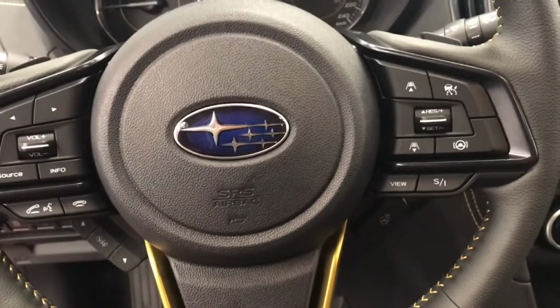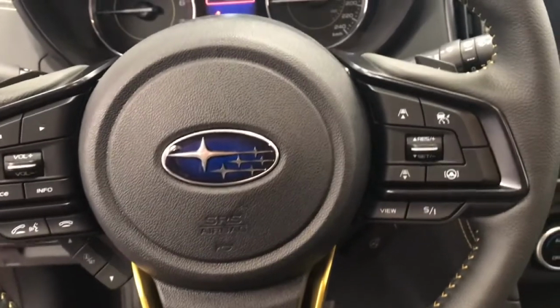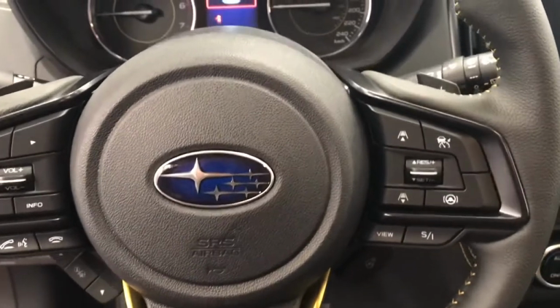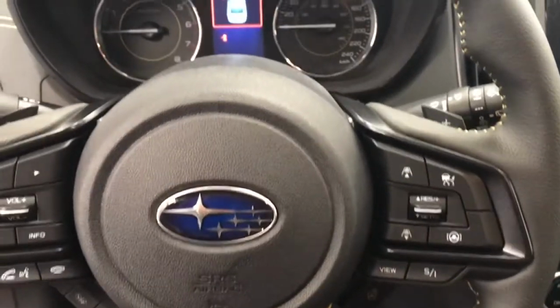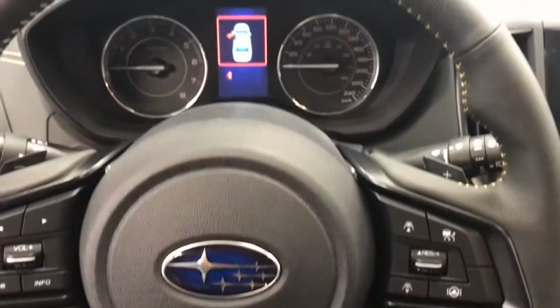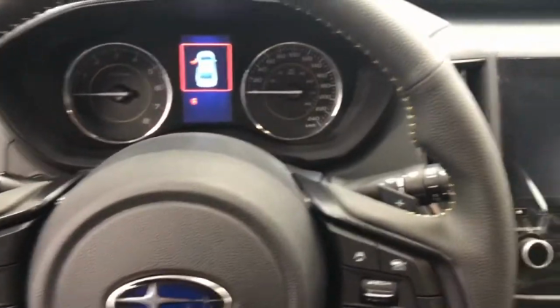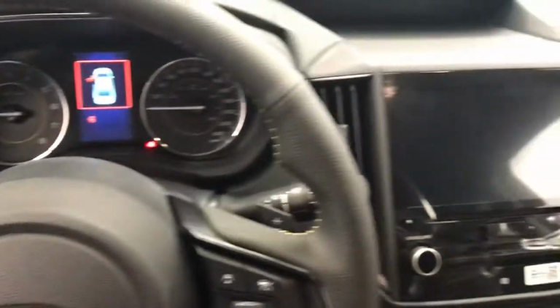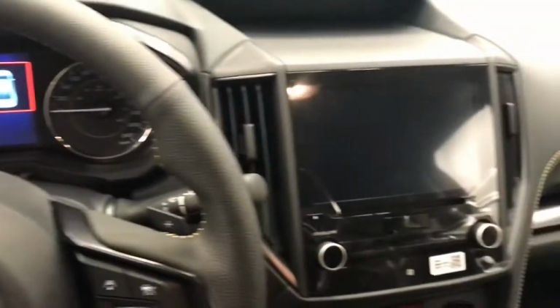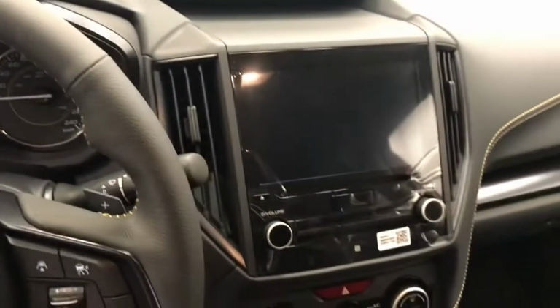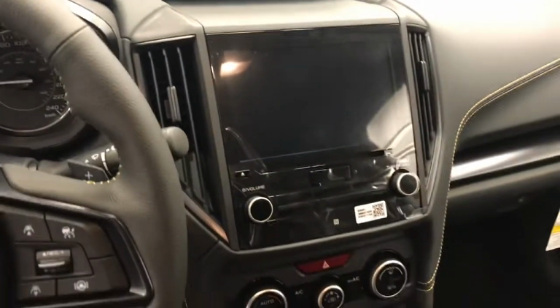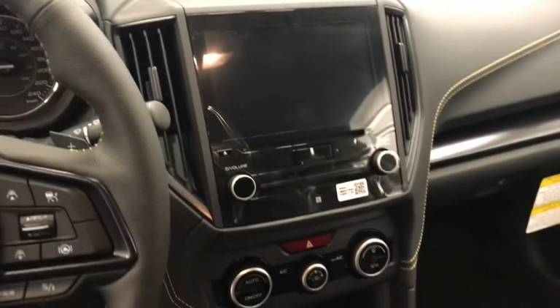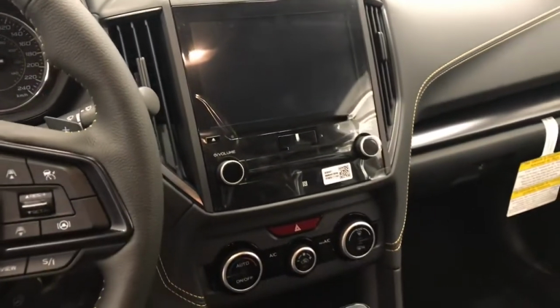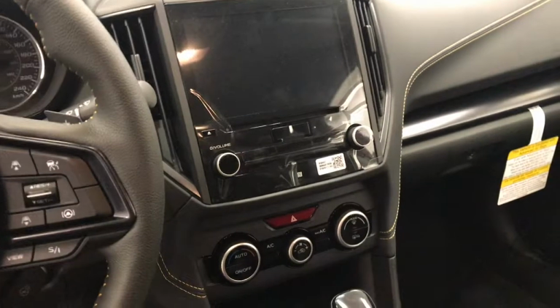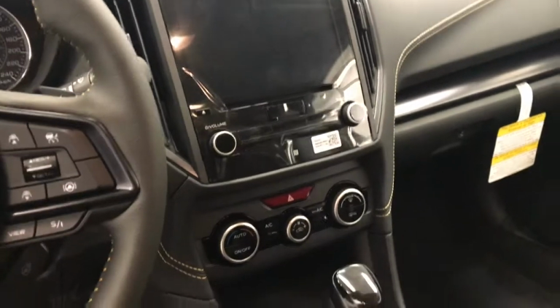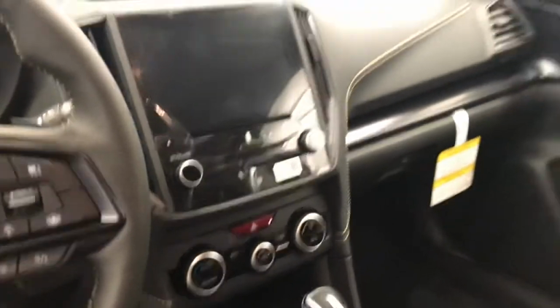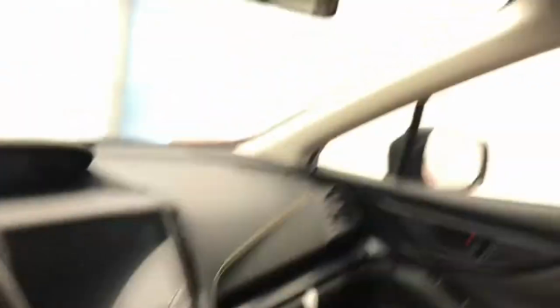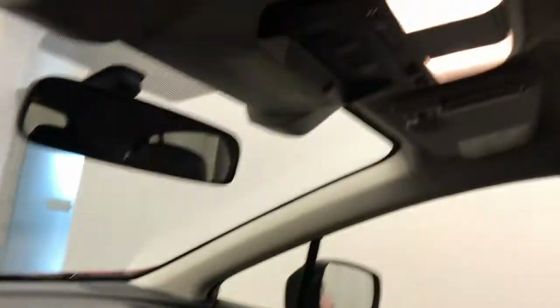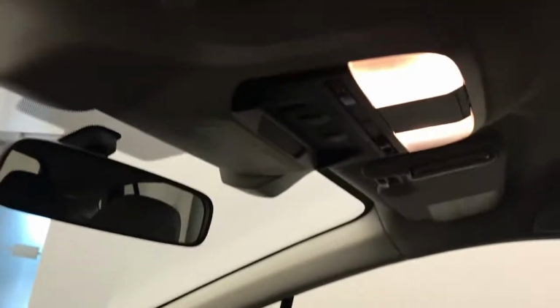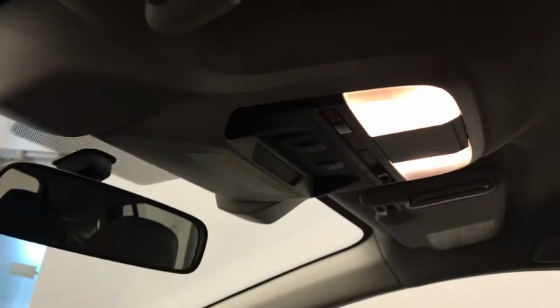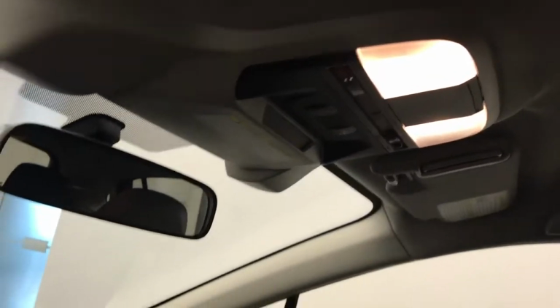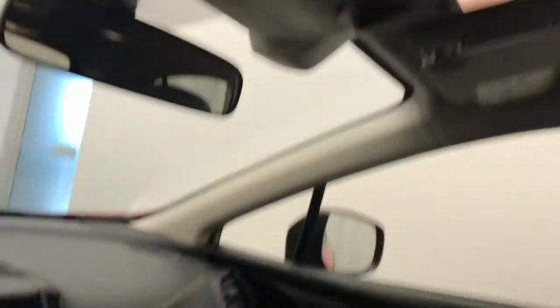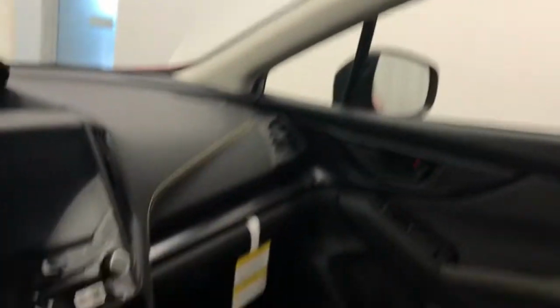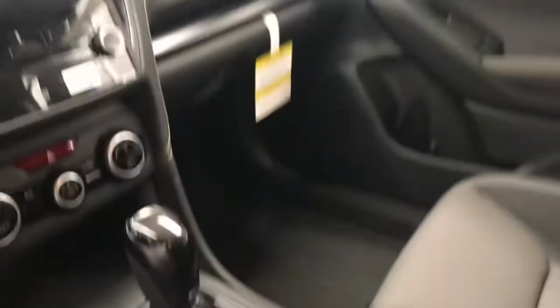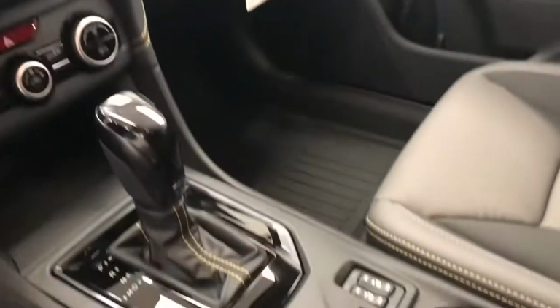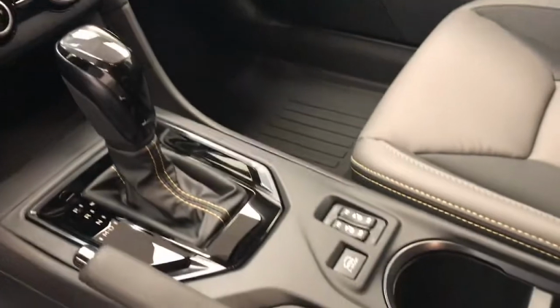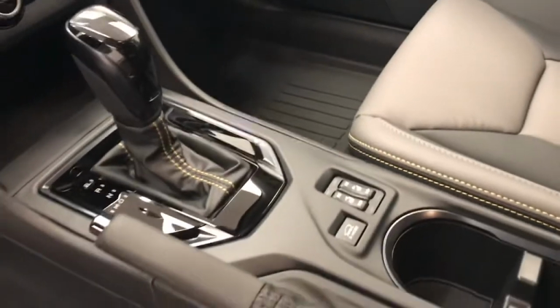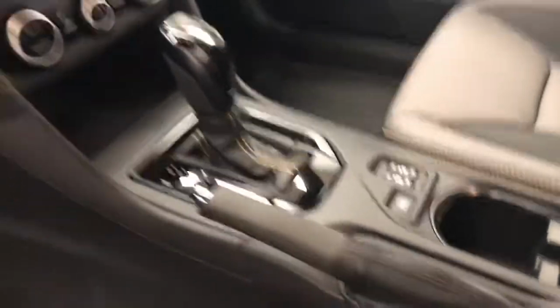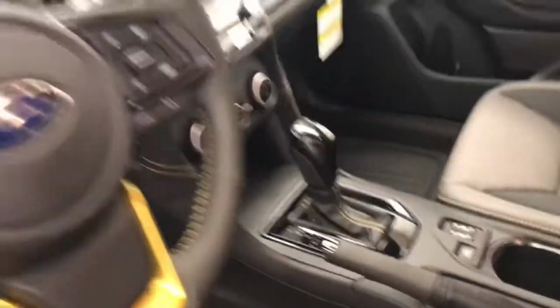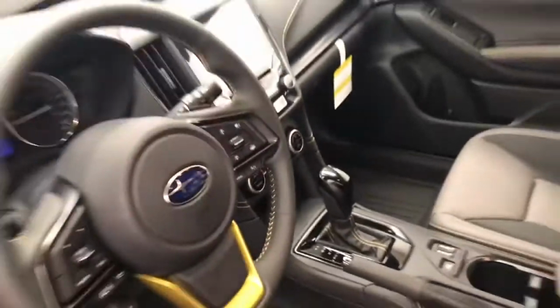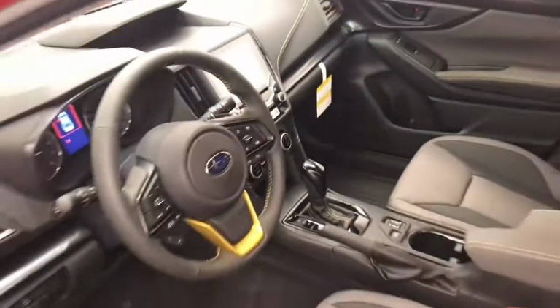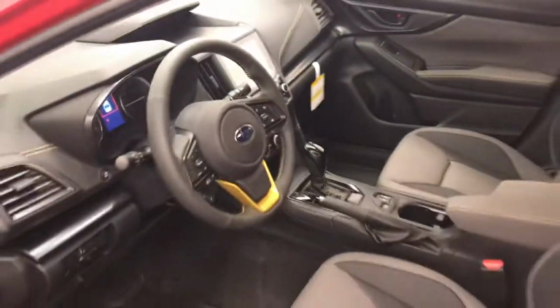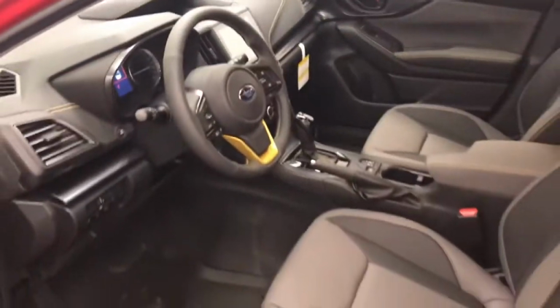Additional interior features include paddle shifters, heated steering wheel, infotainment system with CD/AM/FM radio, climate control with AC, lane departure warning and forward collision detection, and heated seats with X-Mode. Our interior colour is black and grey.